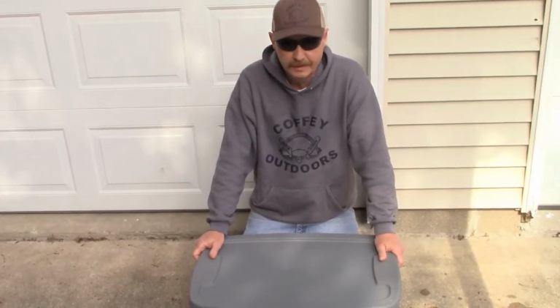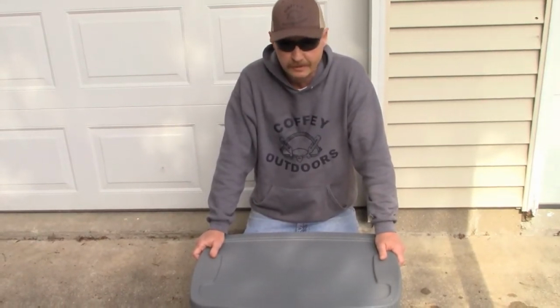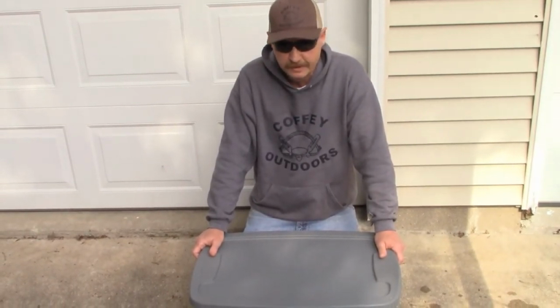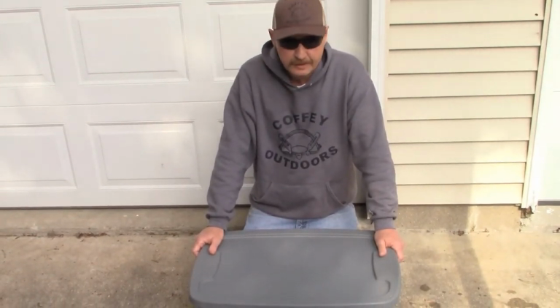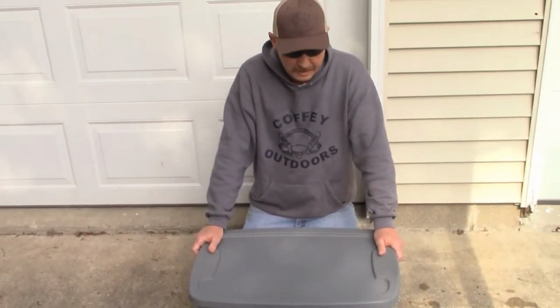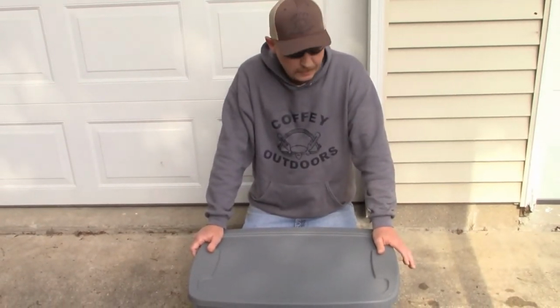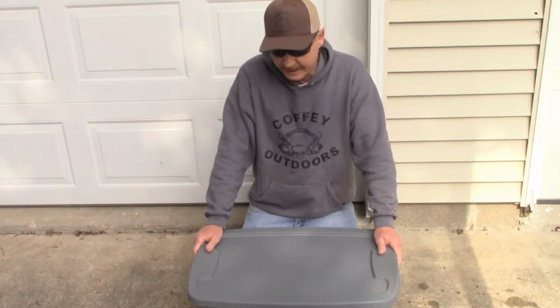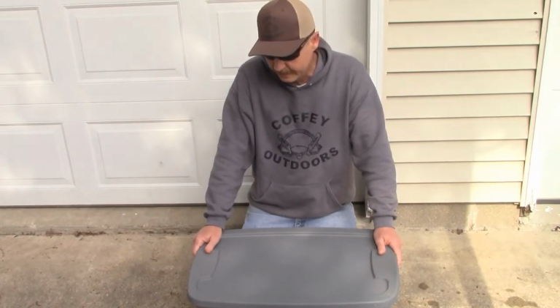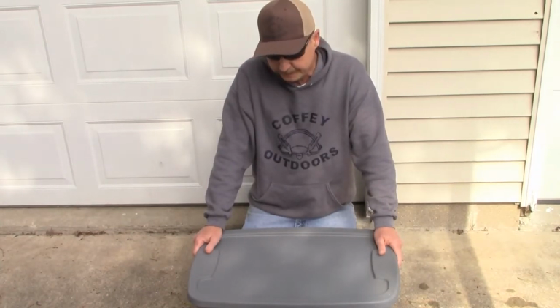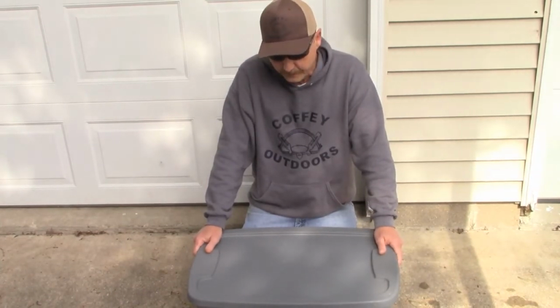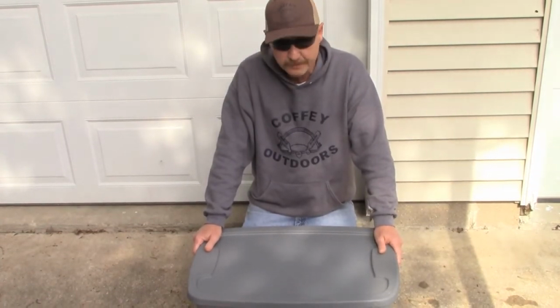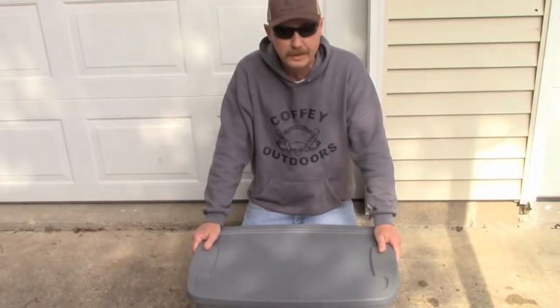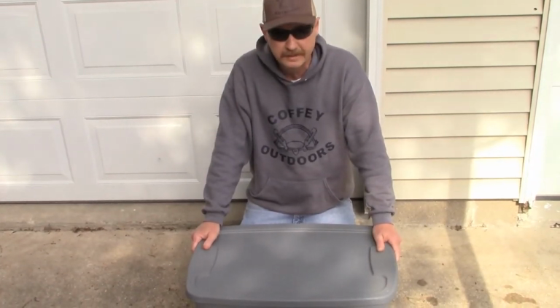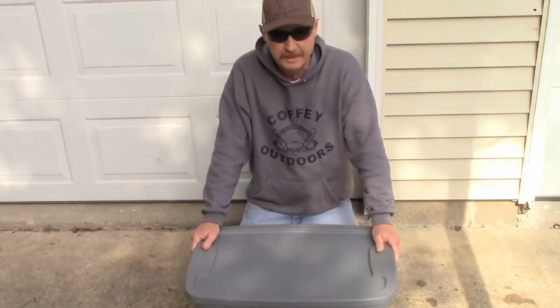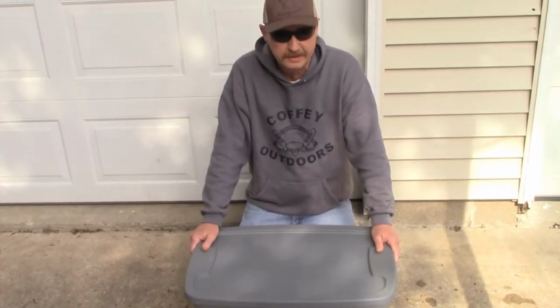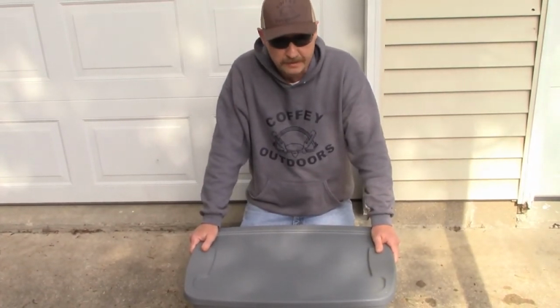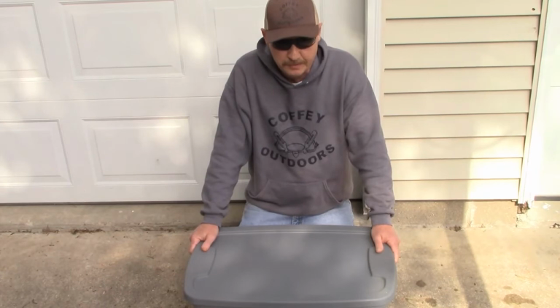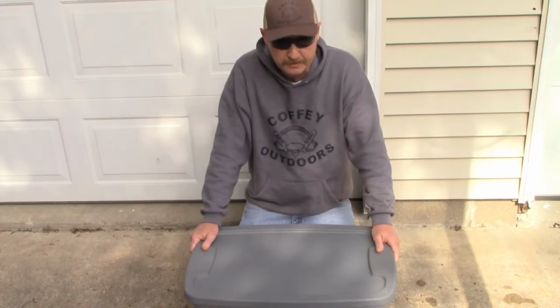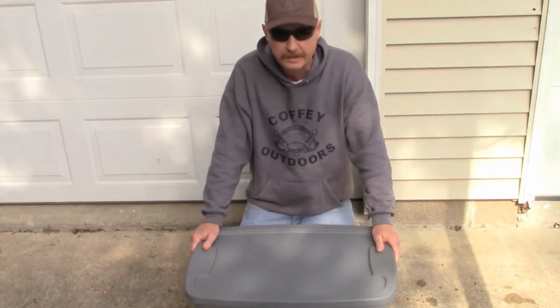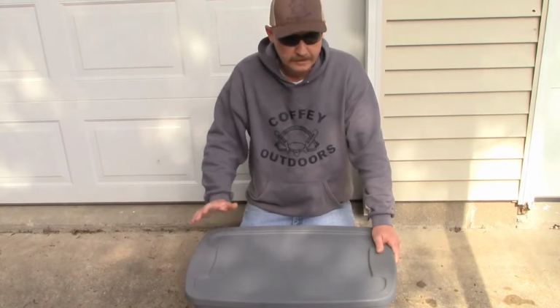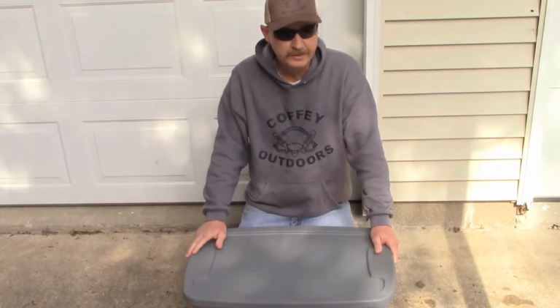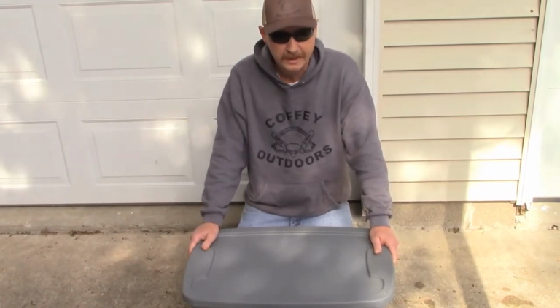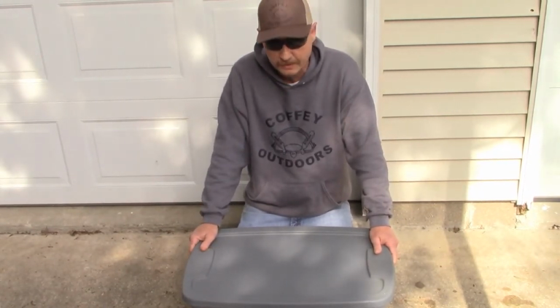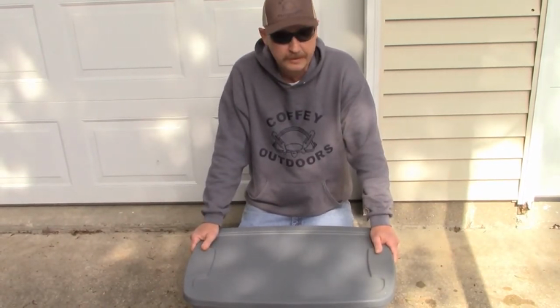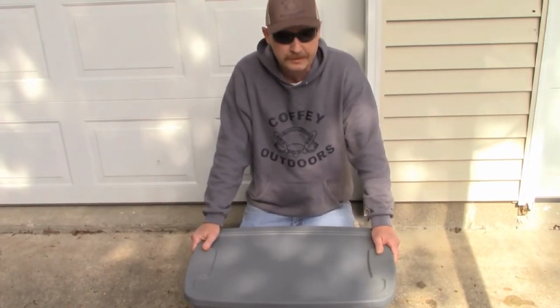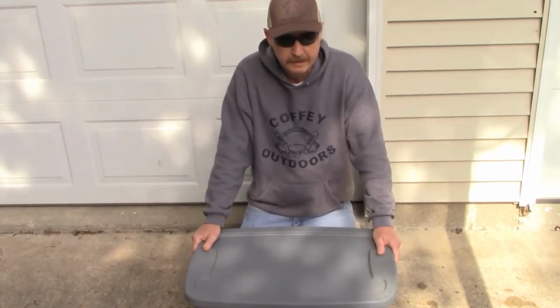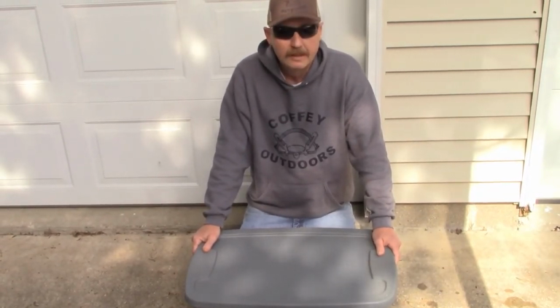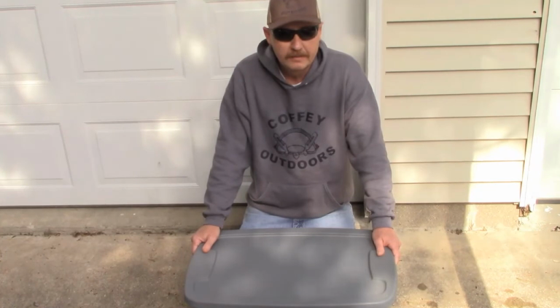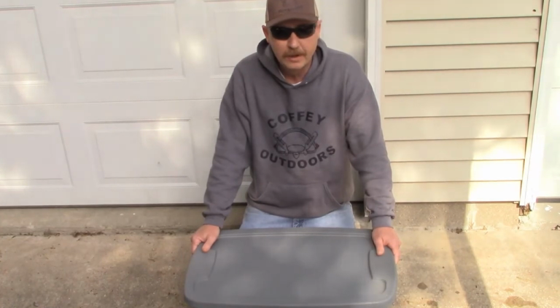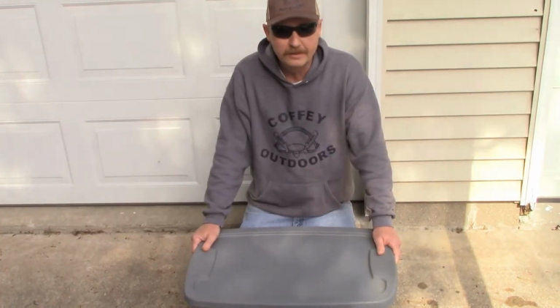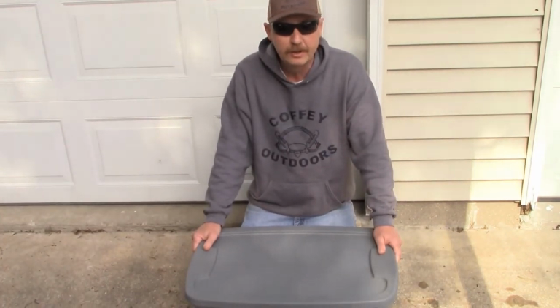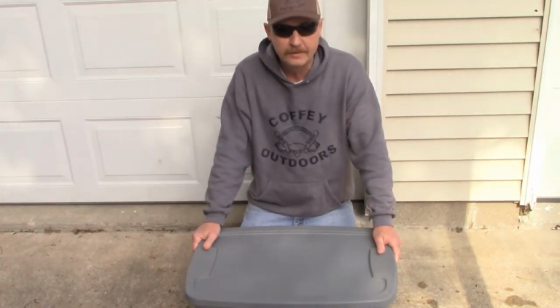I spend that money on it, I want it to last. This was just a question I've seen a lot of people asking on Facebook about storing — this is how we store our baits and lures, I hope this helps. Thank you all for watching, I hope you all have a great day.